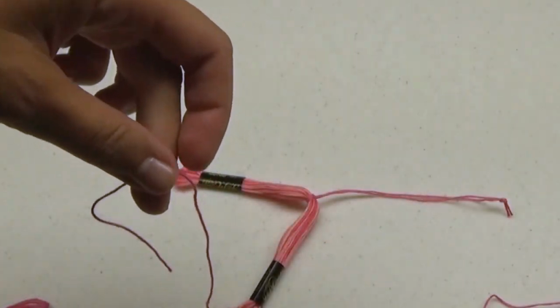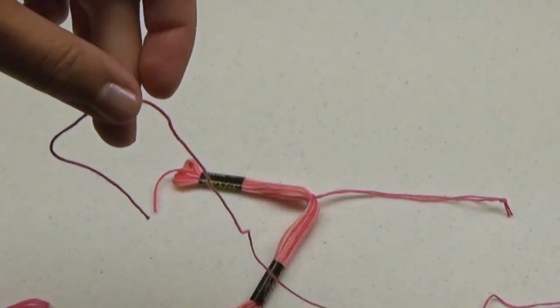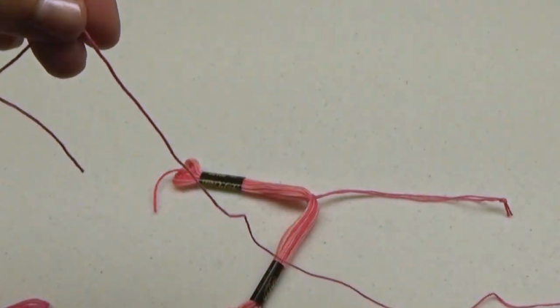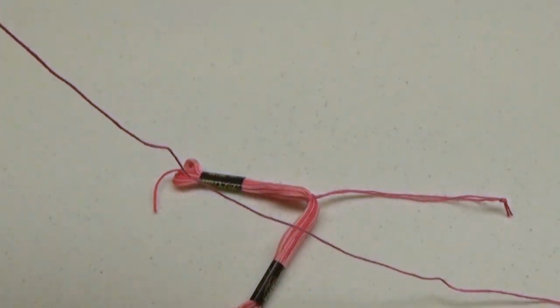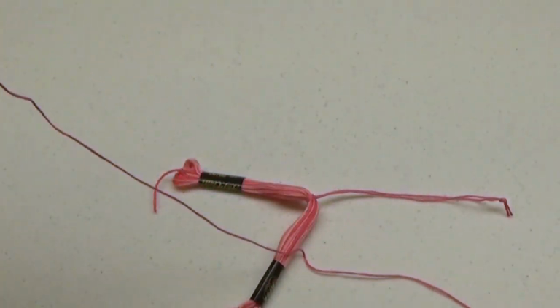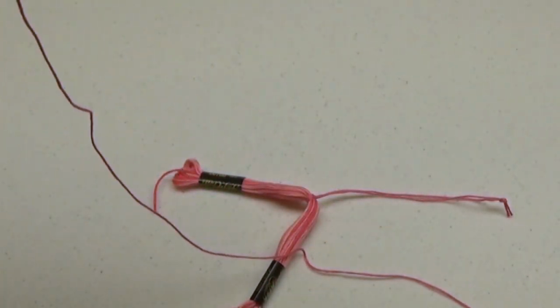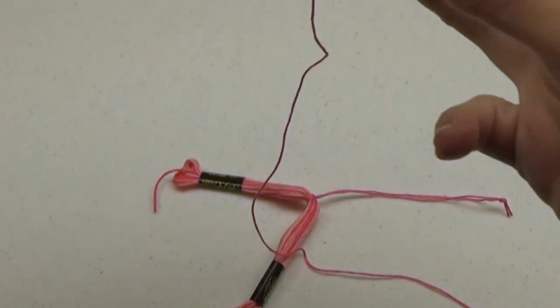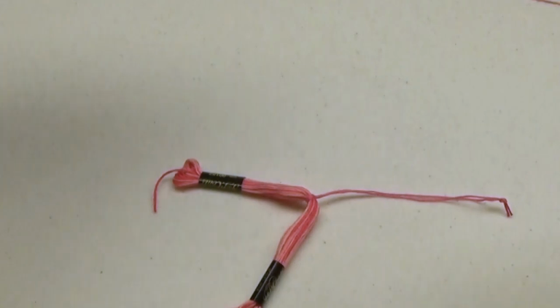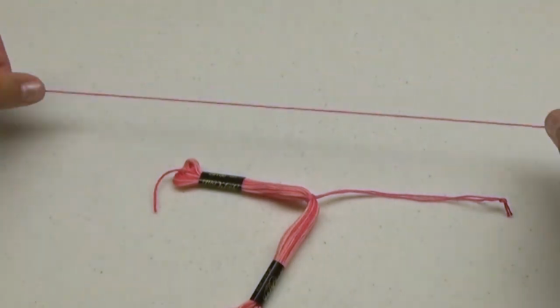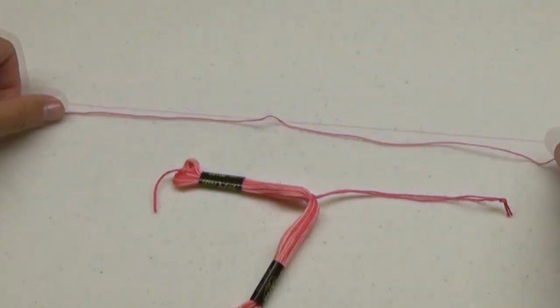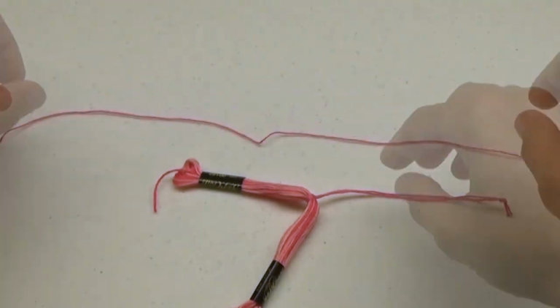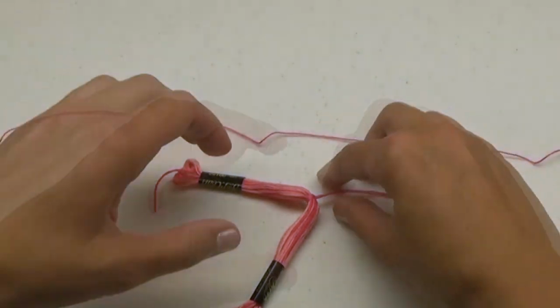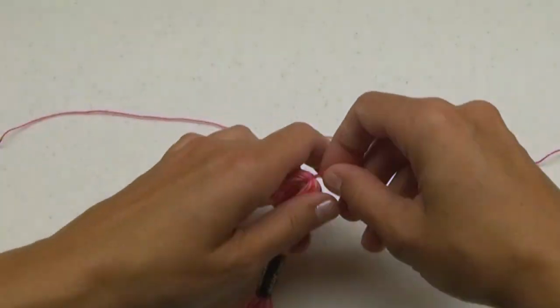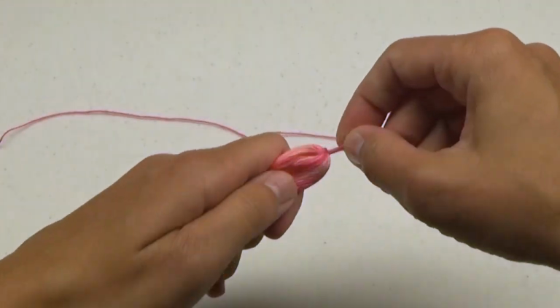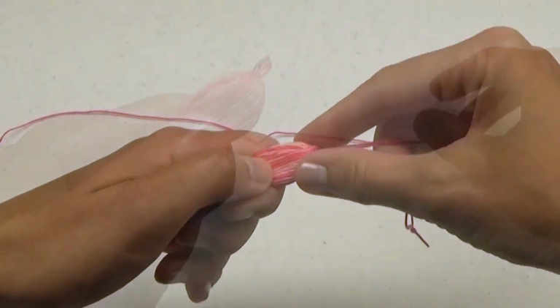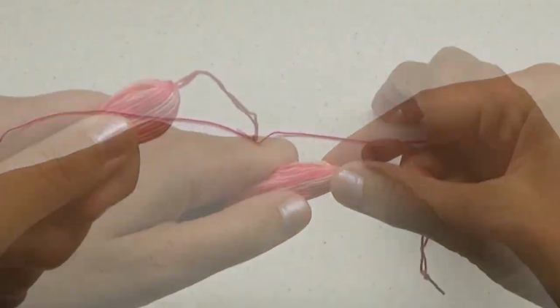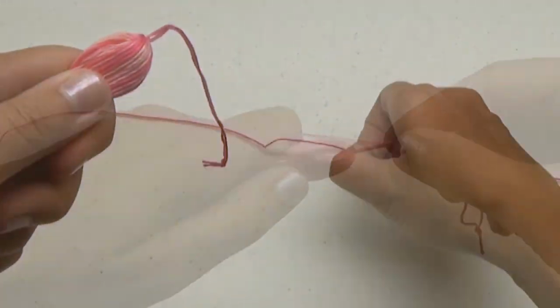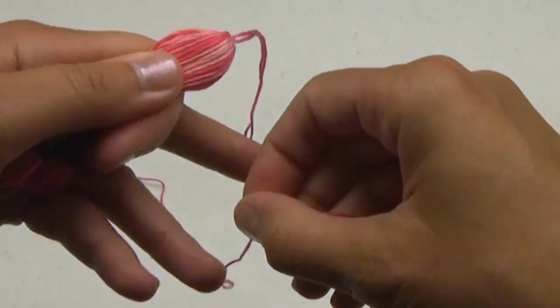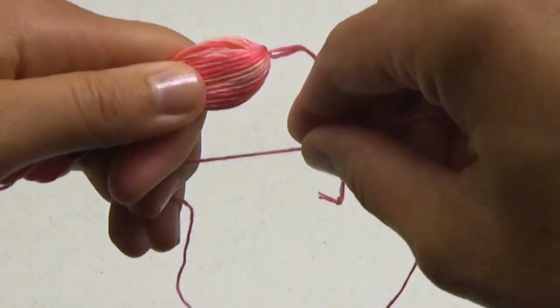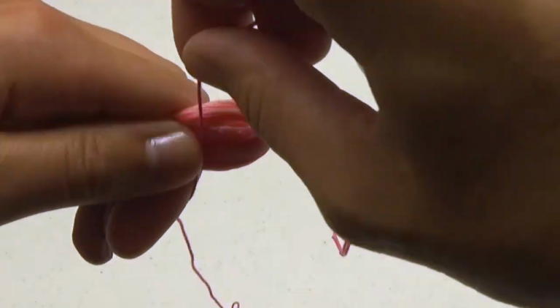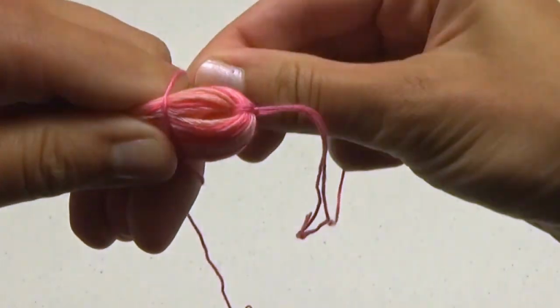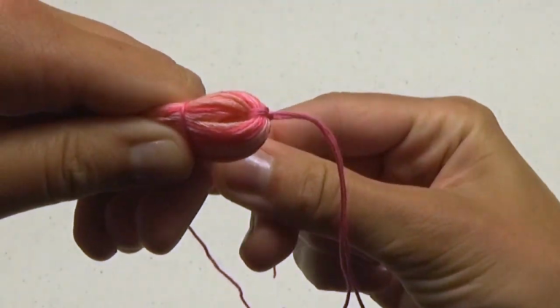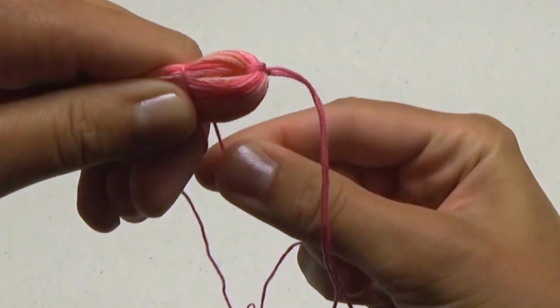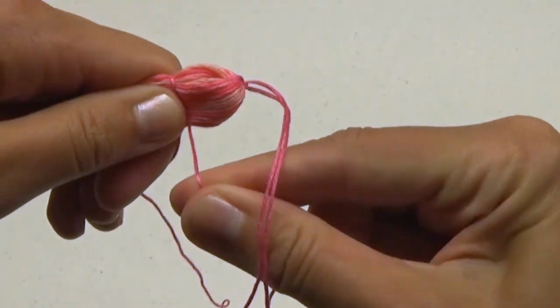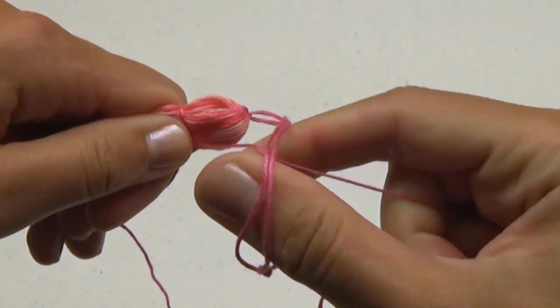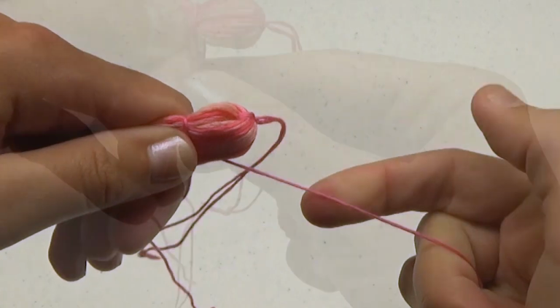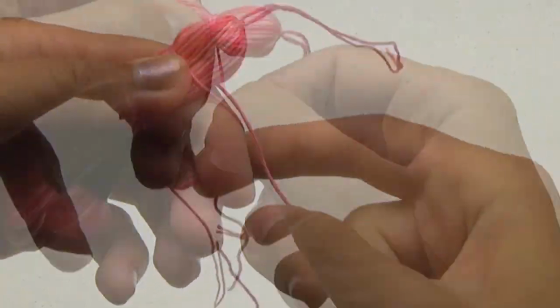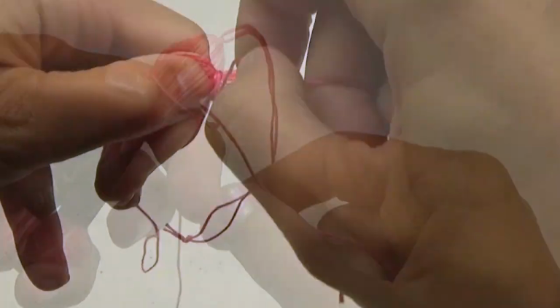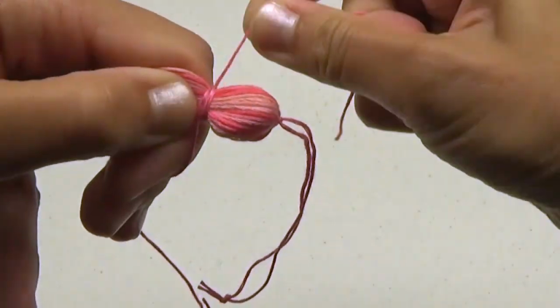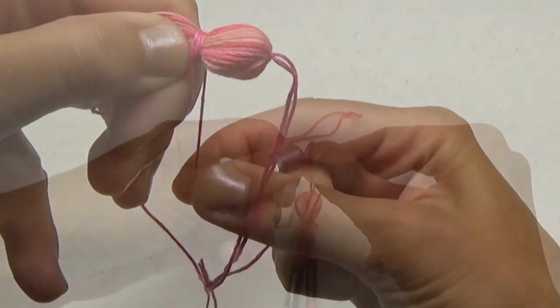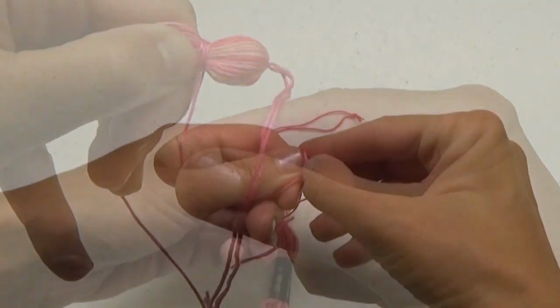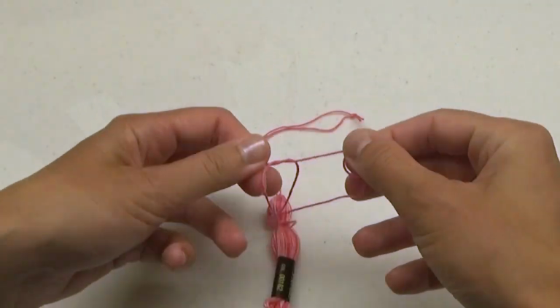Take another 12 inches and wrap it around about an inch down from the hanging loop. Knot it securely.